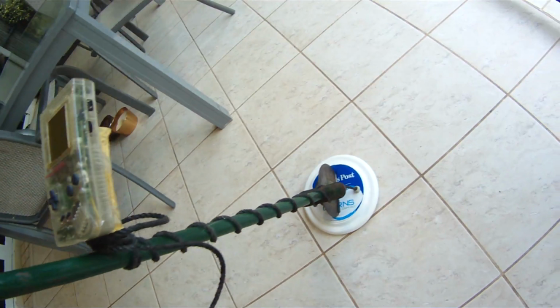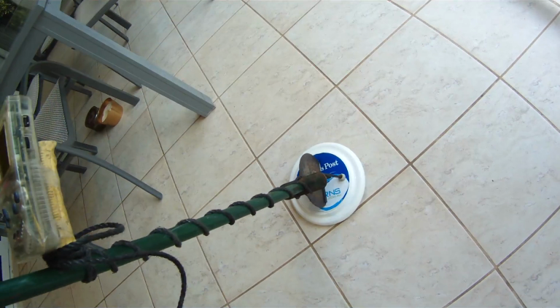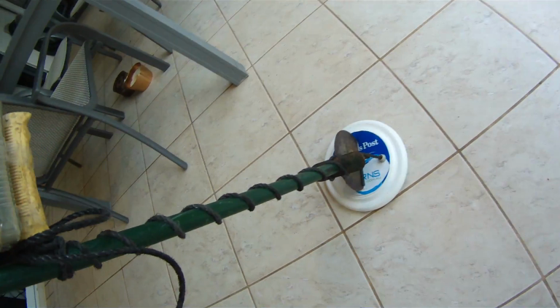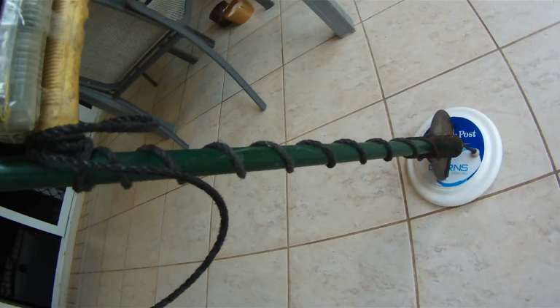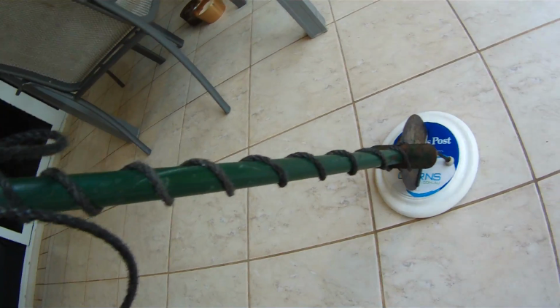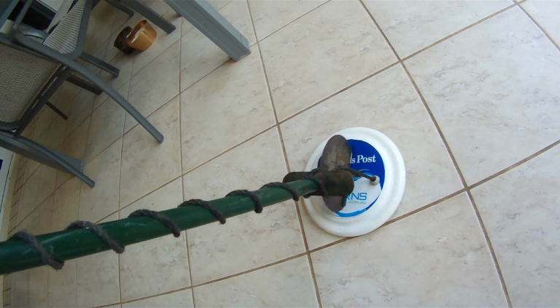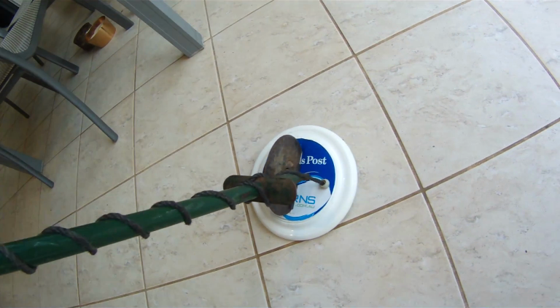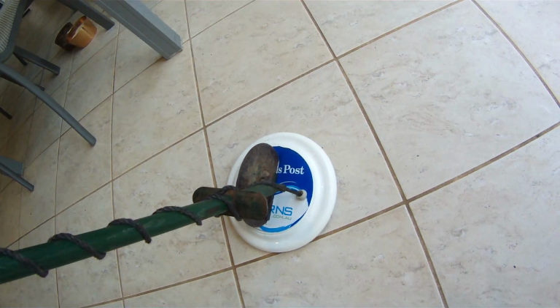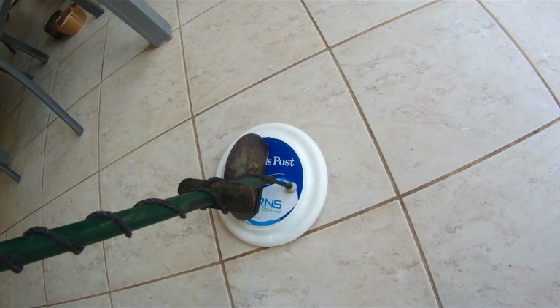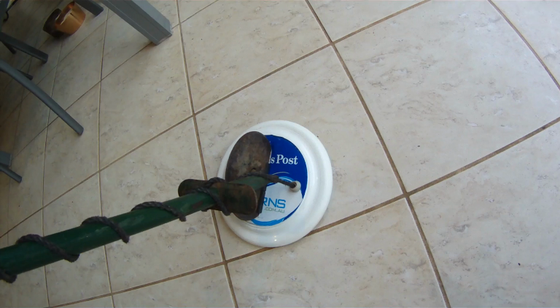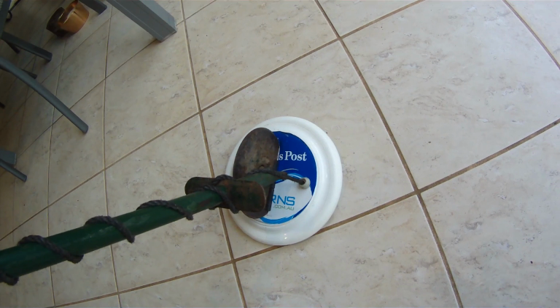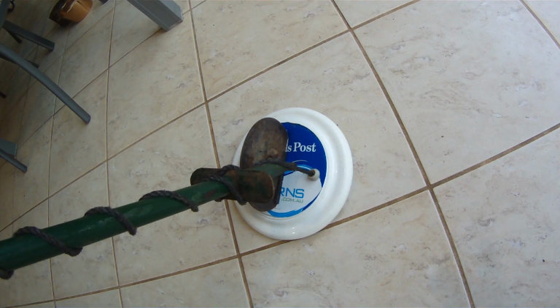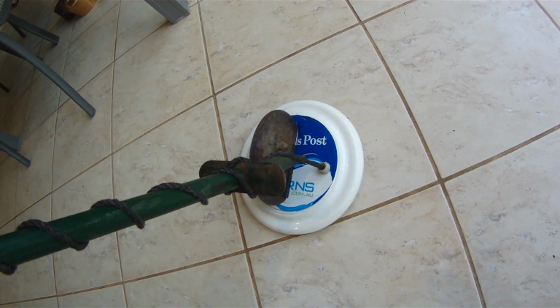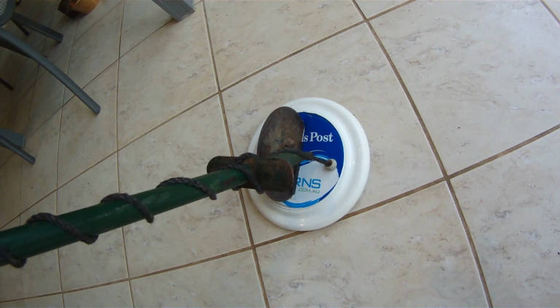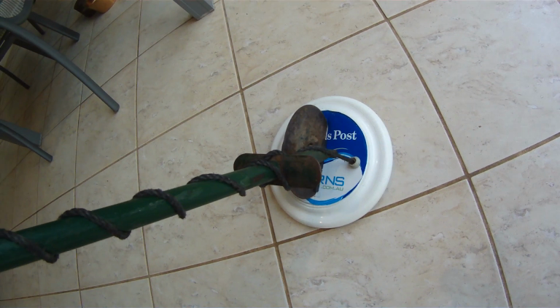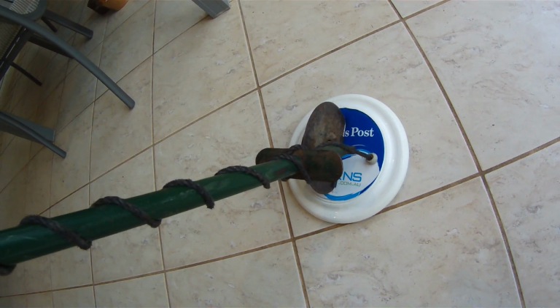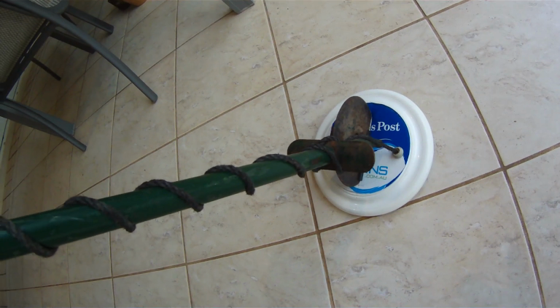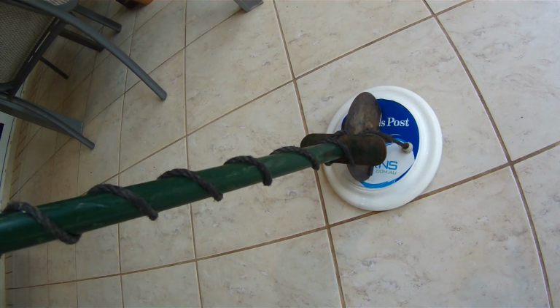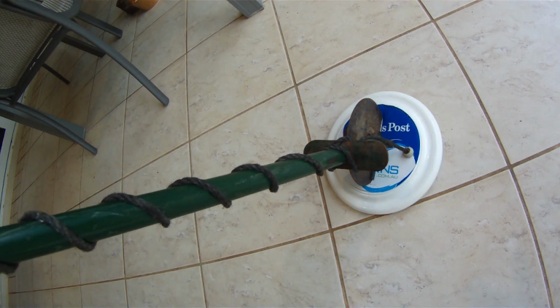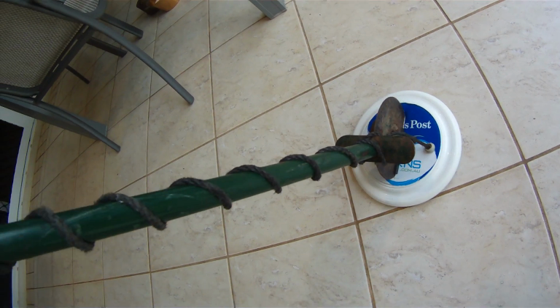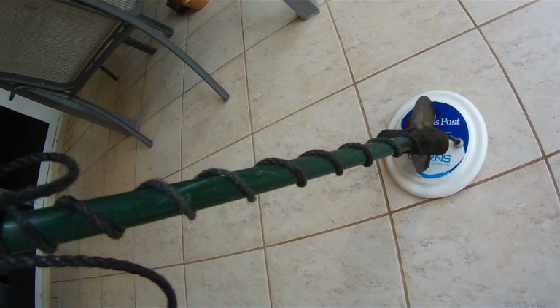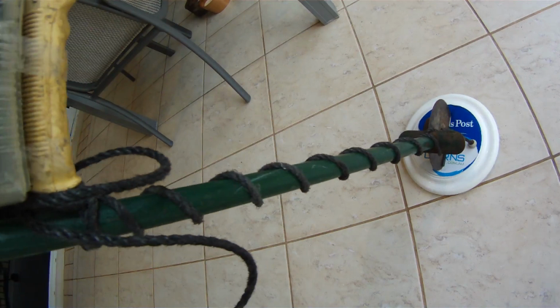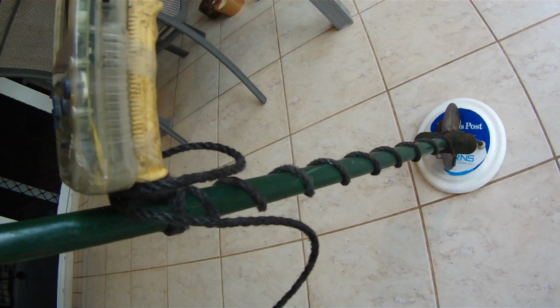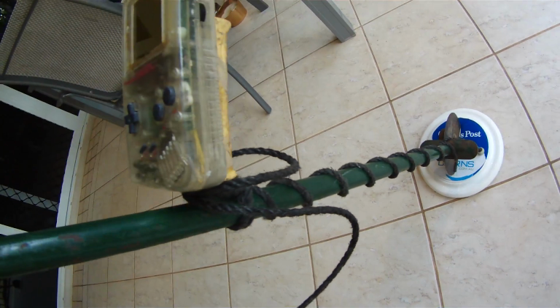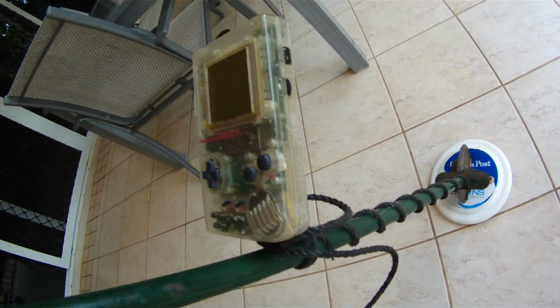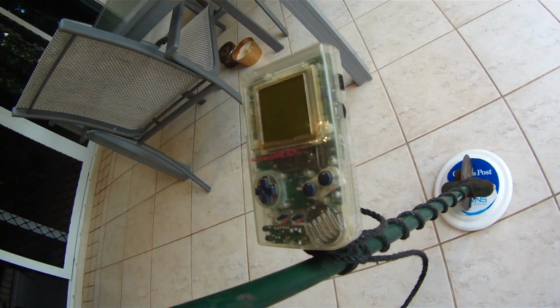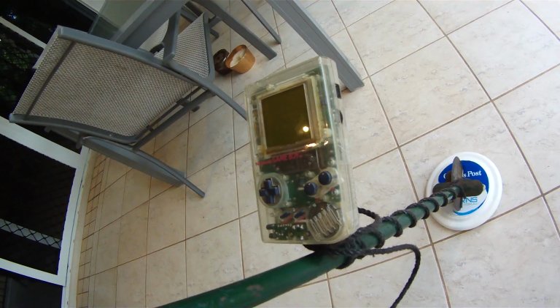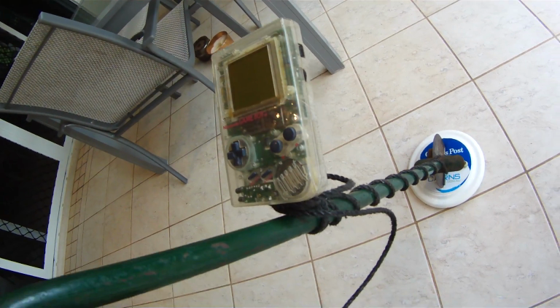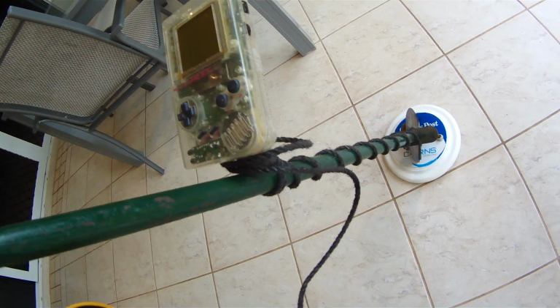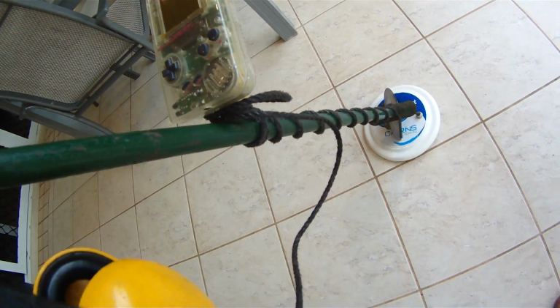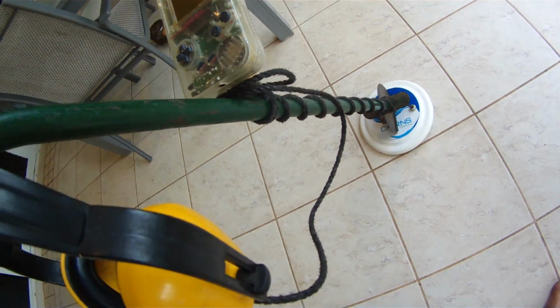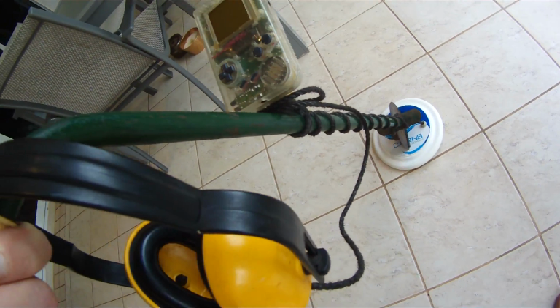So look, from a distance, it doesn't look too bad. Instead of electrical cord, we've just used rope going up from the coil to the back of the Gameboy, and also from the headphones to the Gameboy.